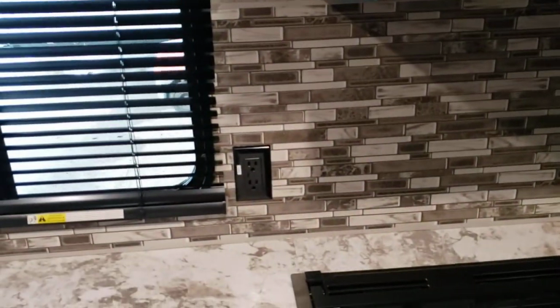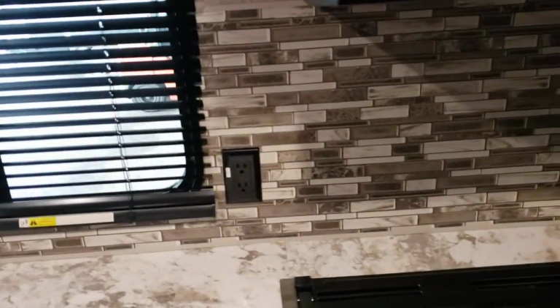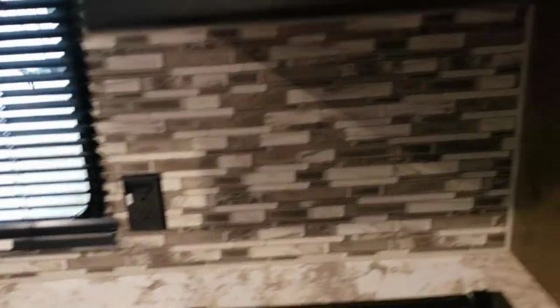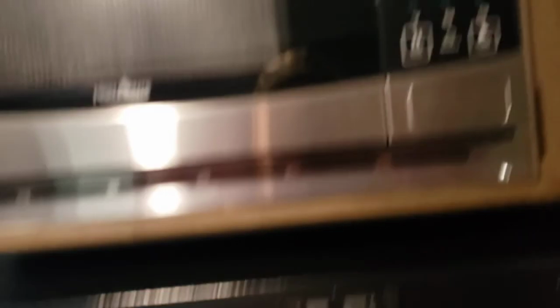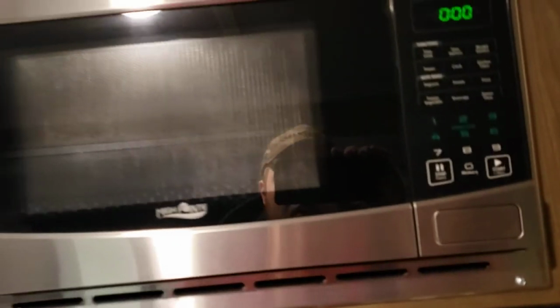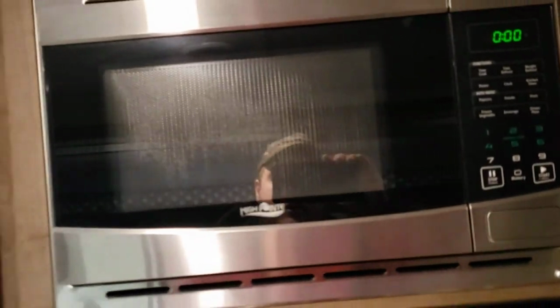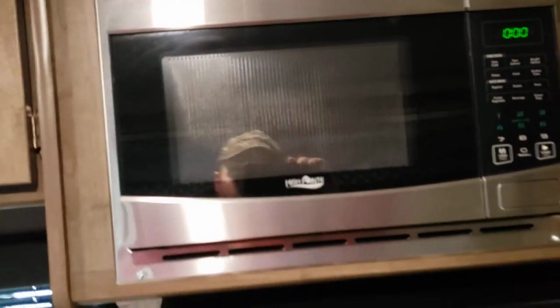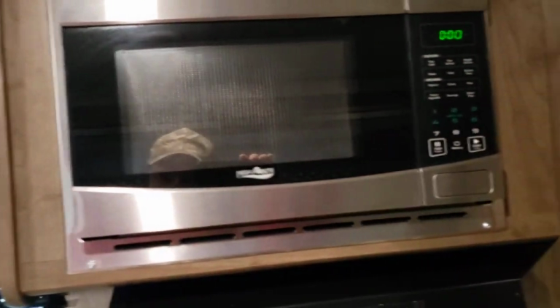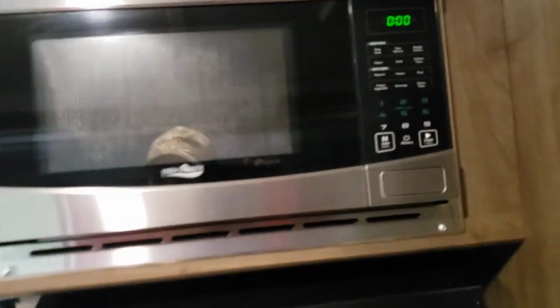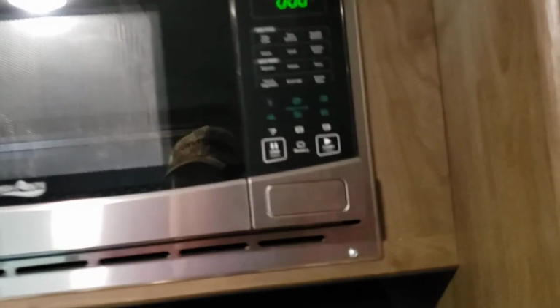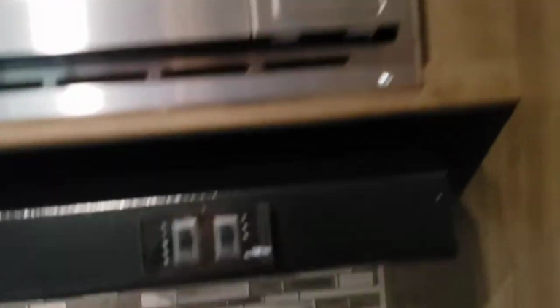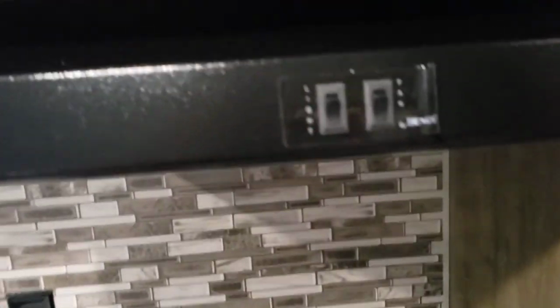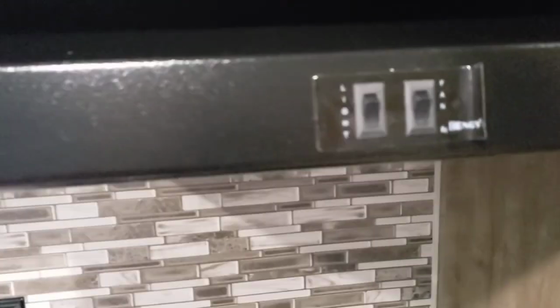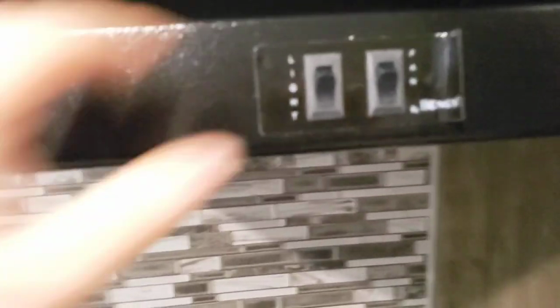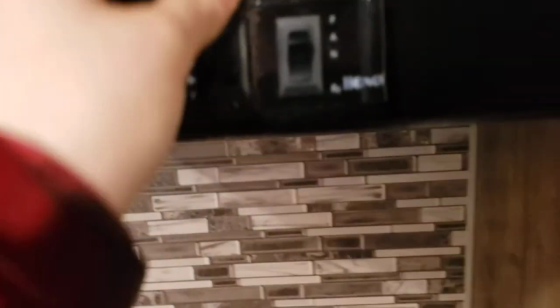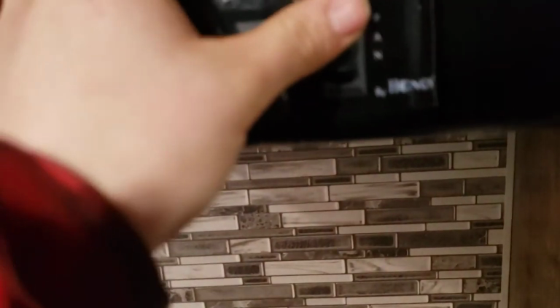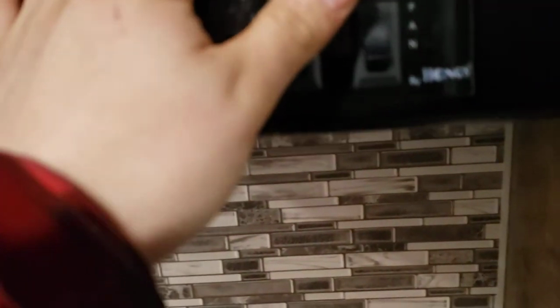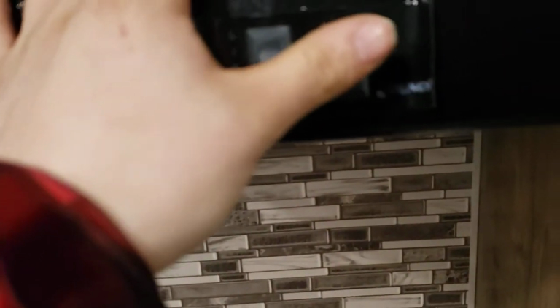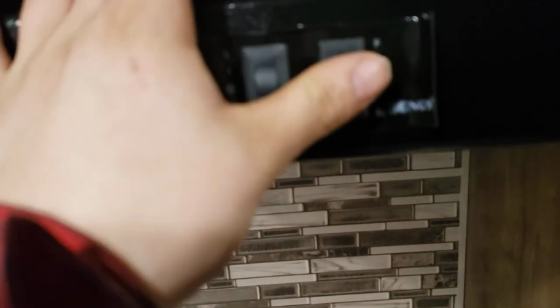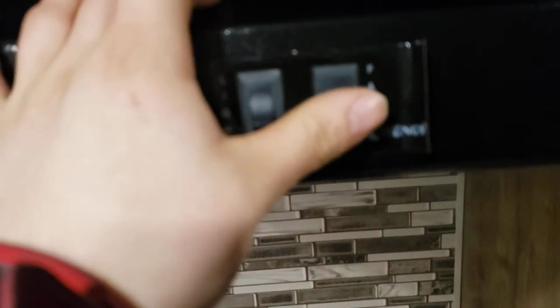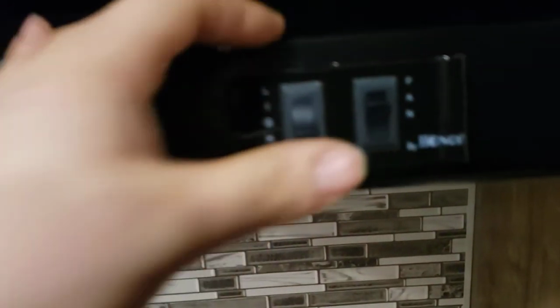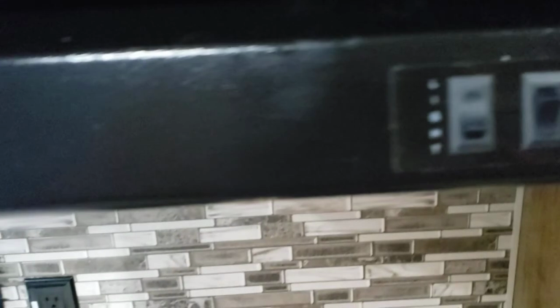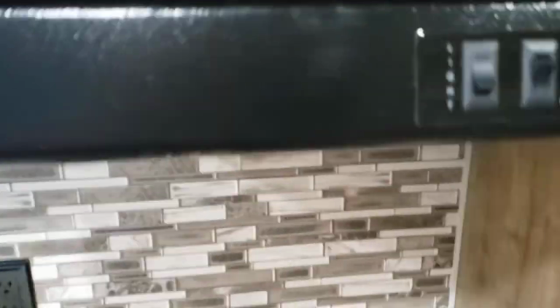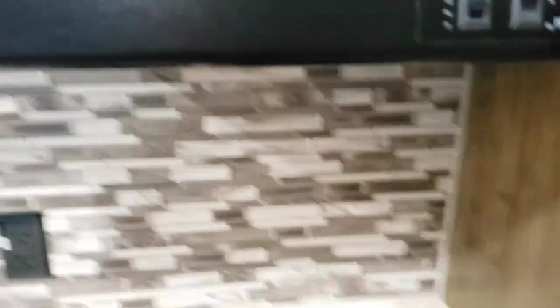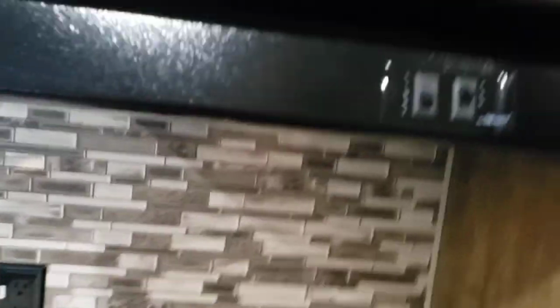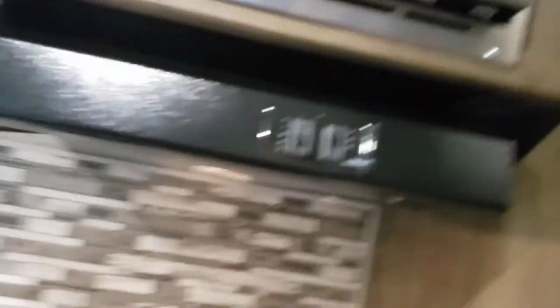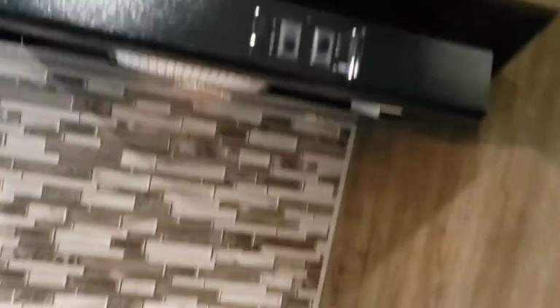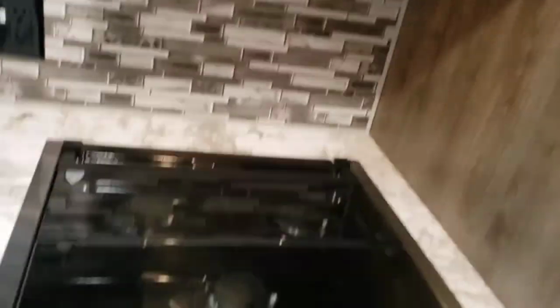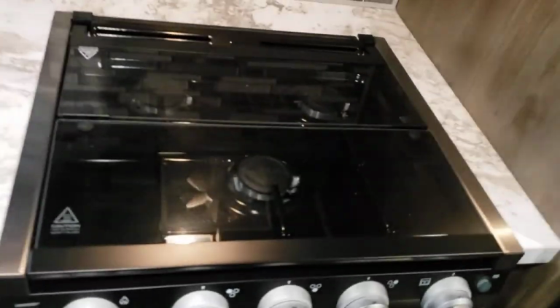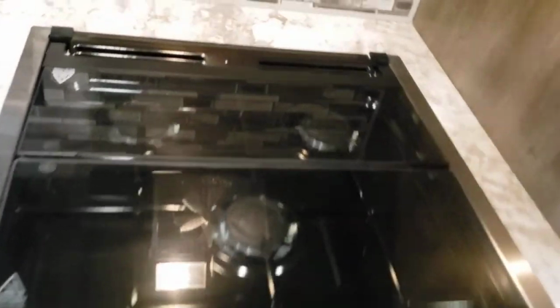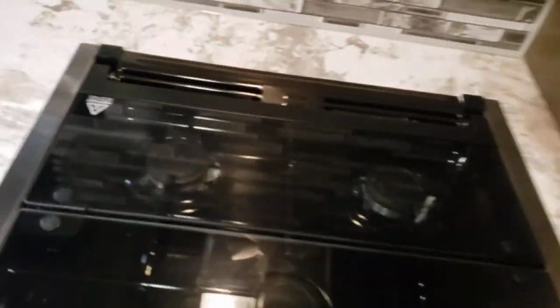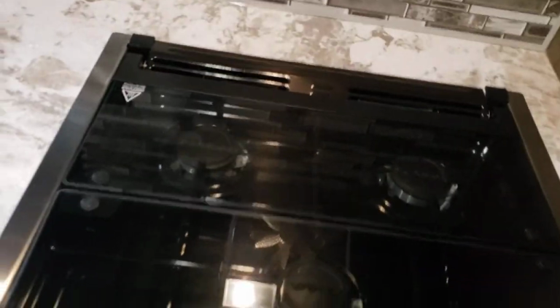GFCI outlet. Microwave only works when you're plugged in. Range vent — you've got a light and a fan. If you are running that fan, you need that flap open on the outside, otherwise it's not doing you any good.